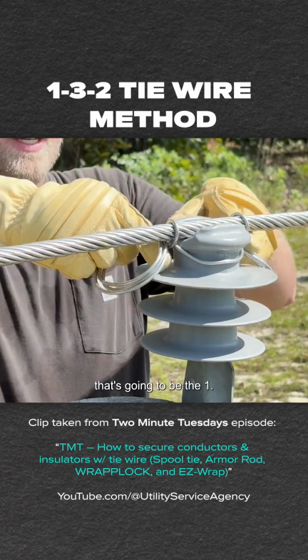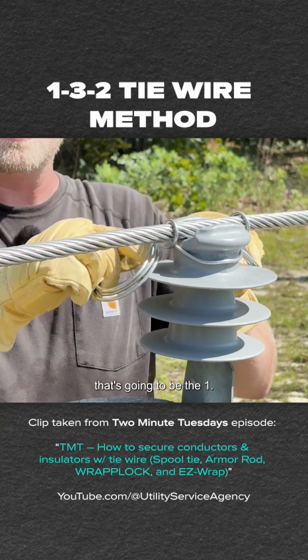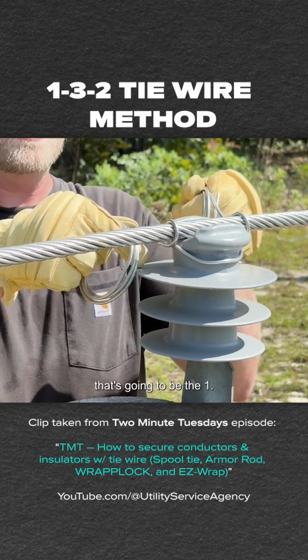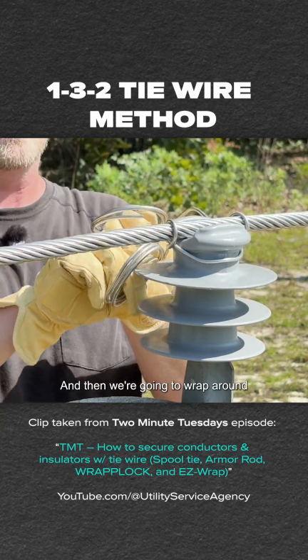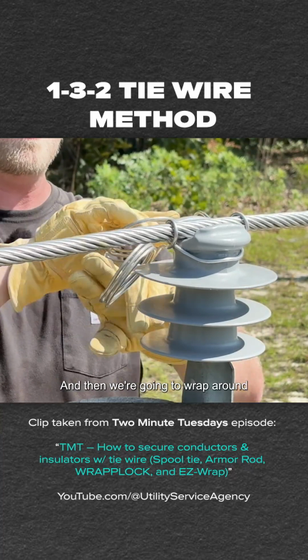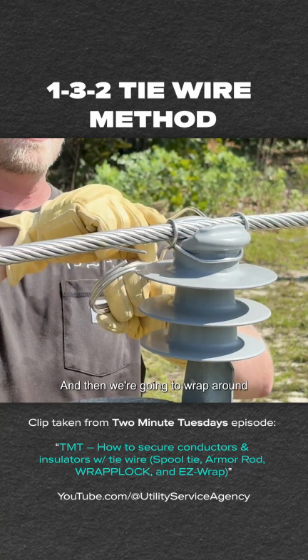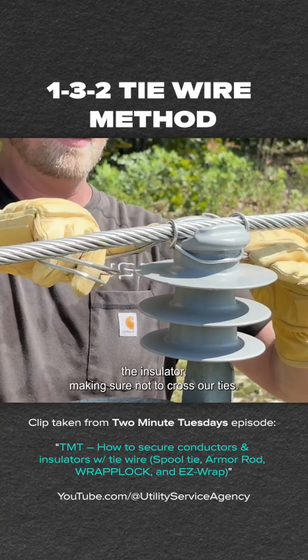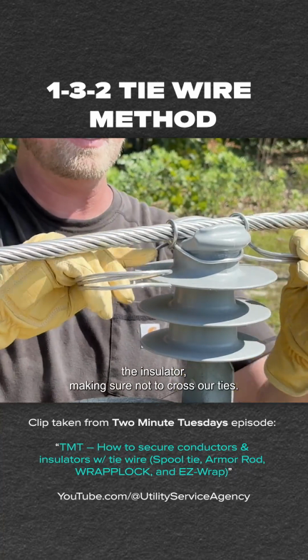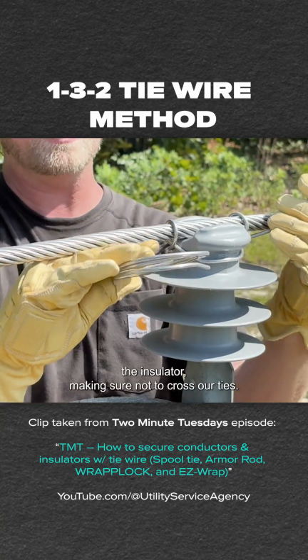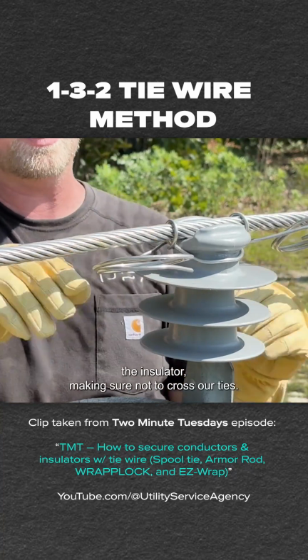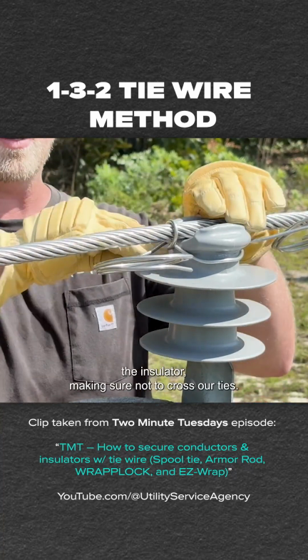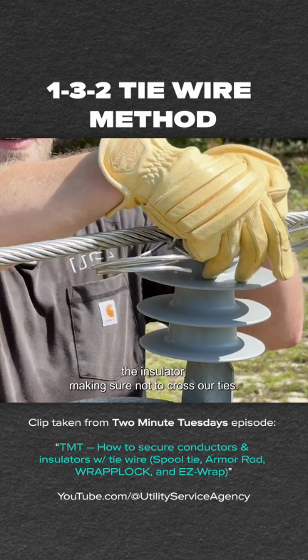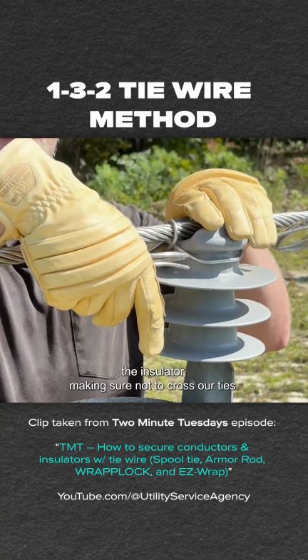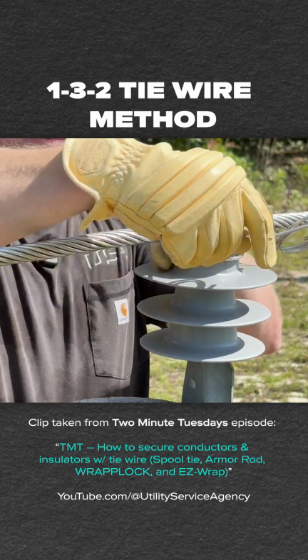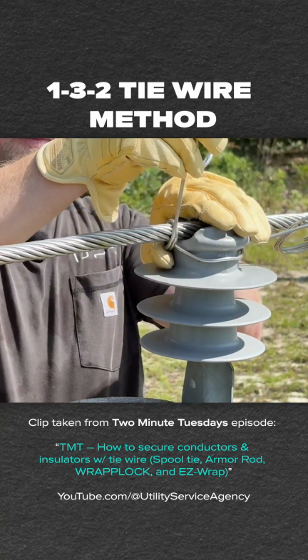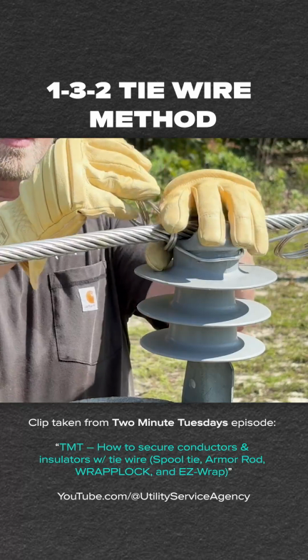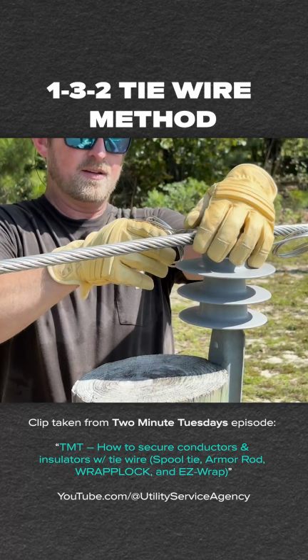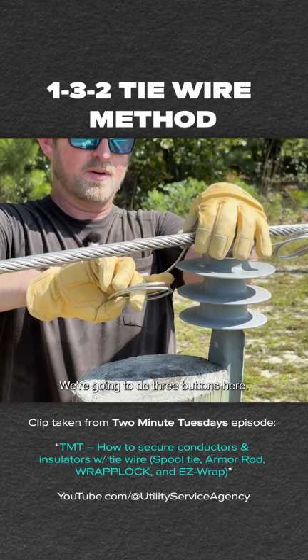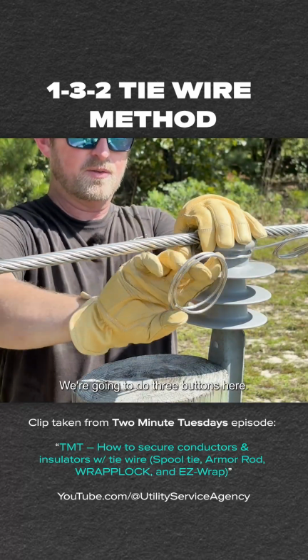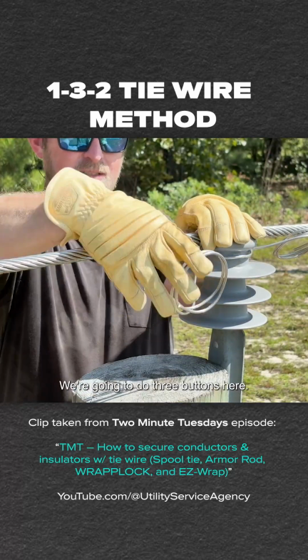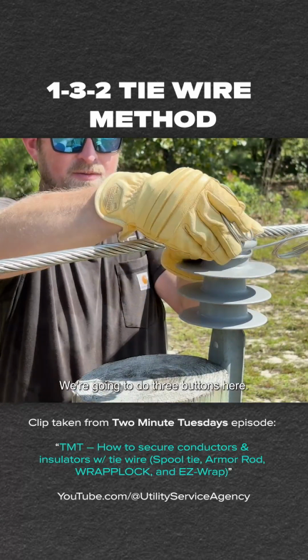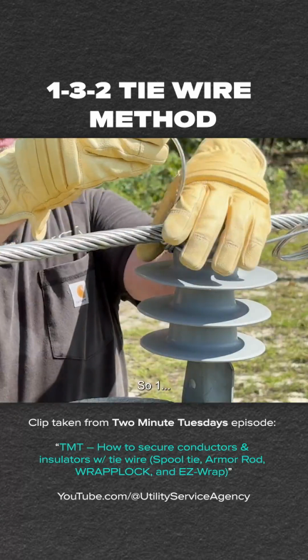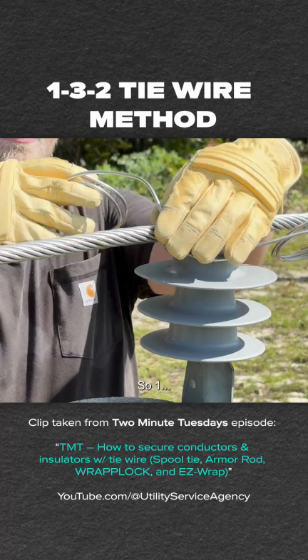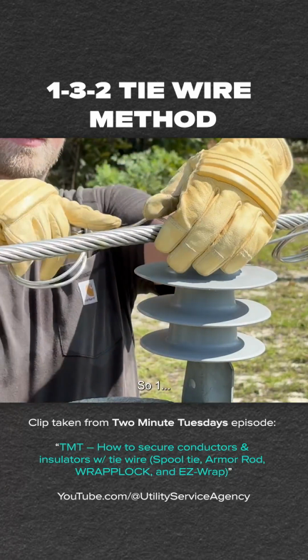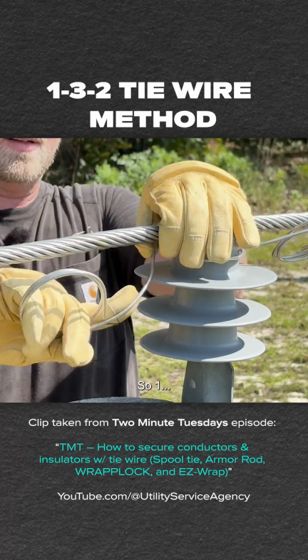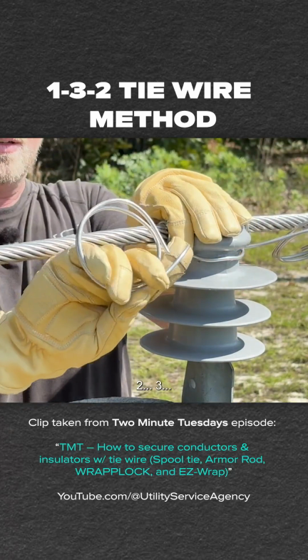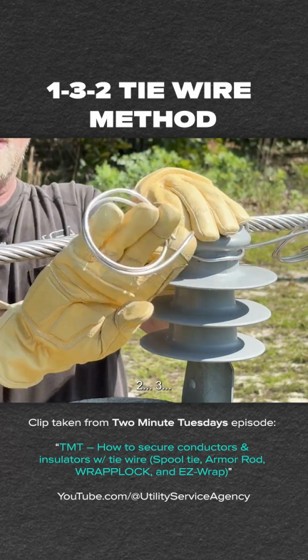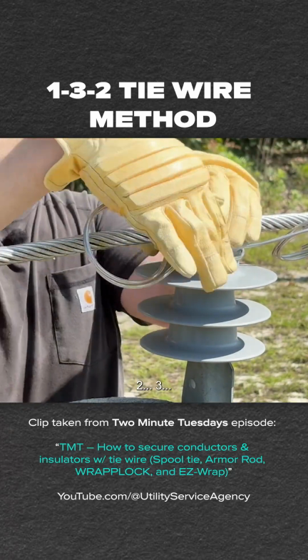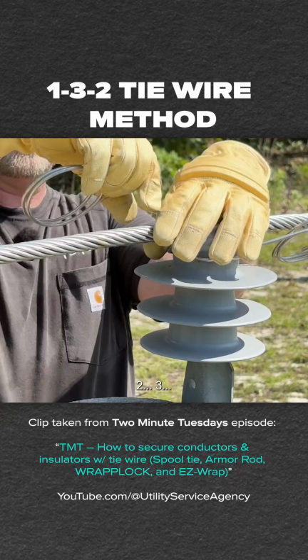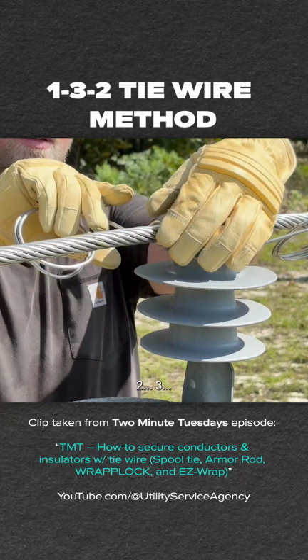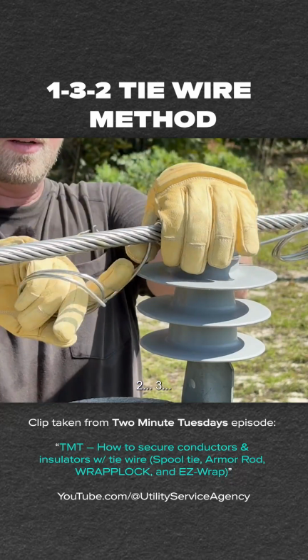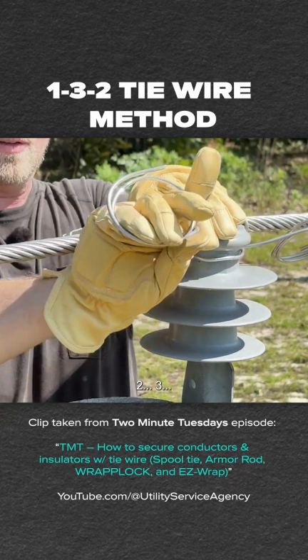That's going to be one, and then we're going to wrap around the insulator, making sure not to cross our ties. We're going to do three buttons here — so one, two, three.